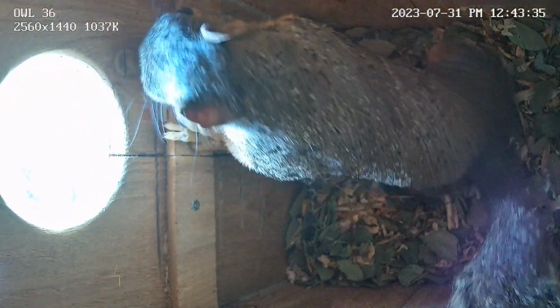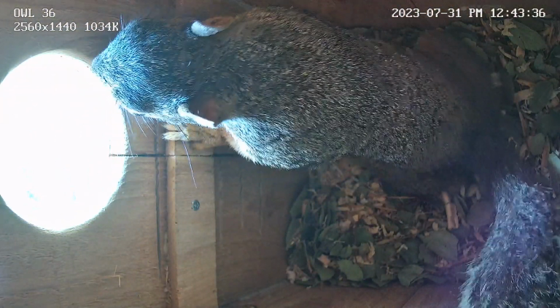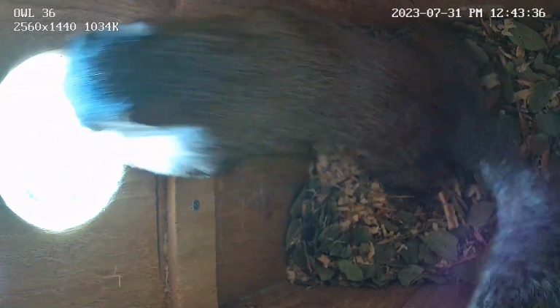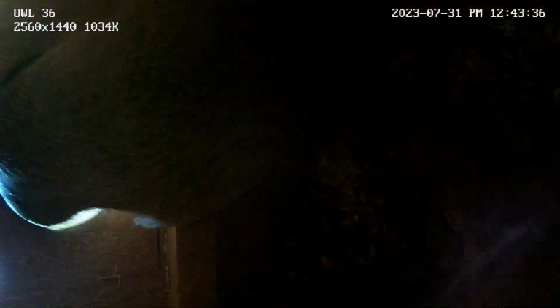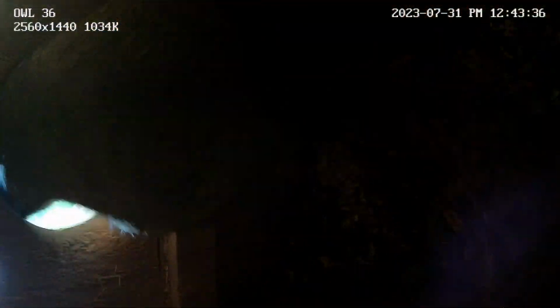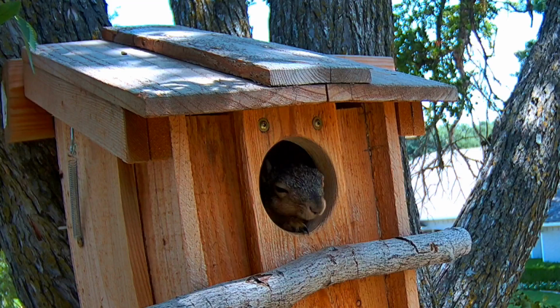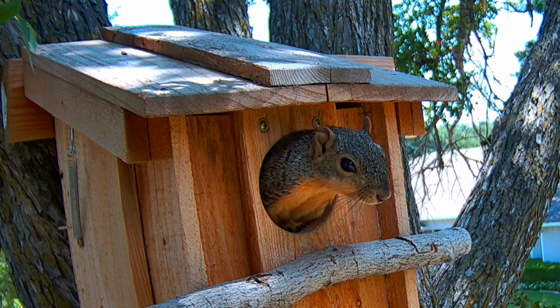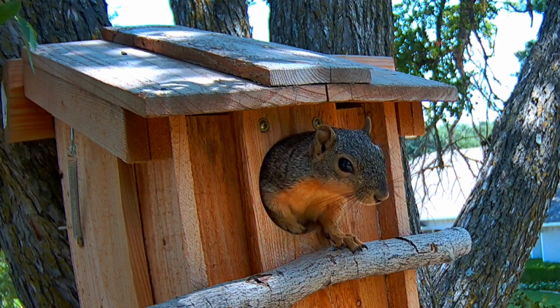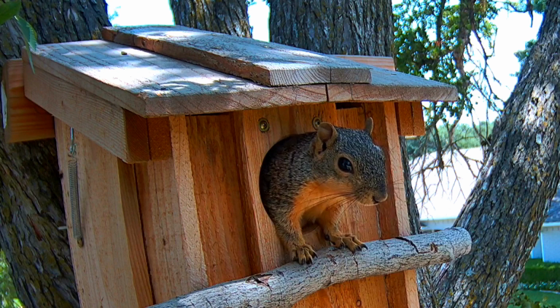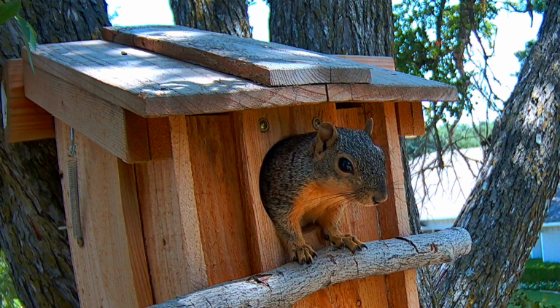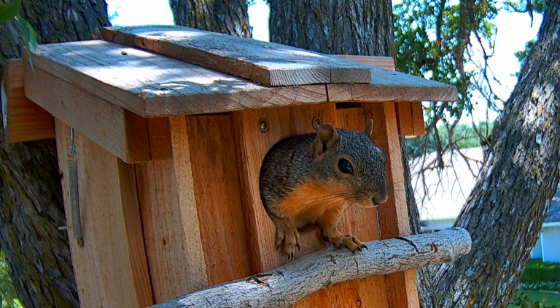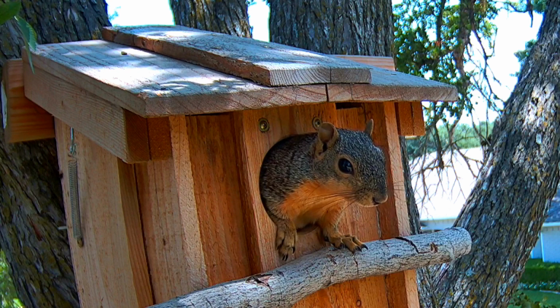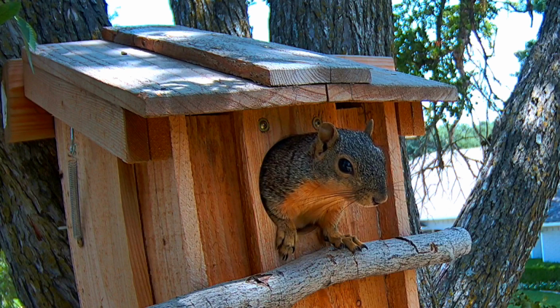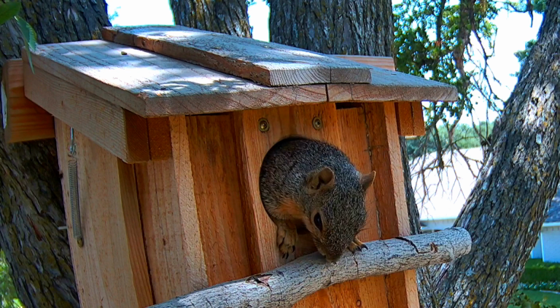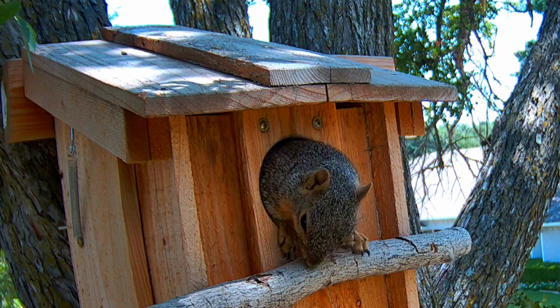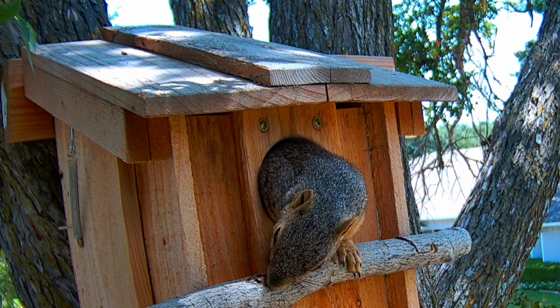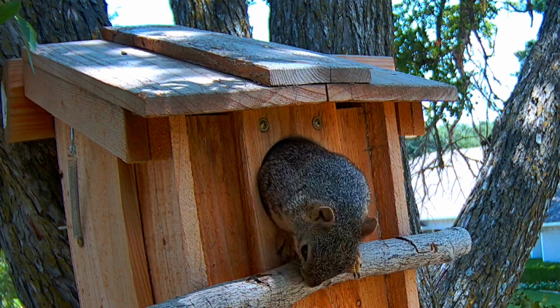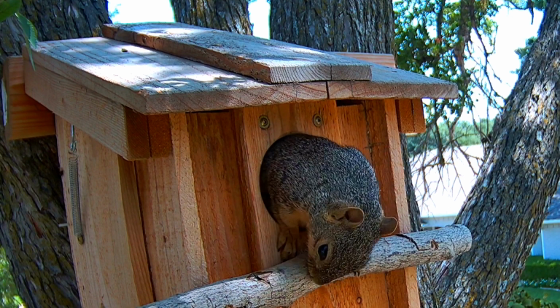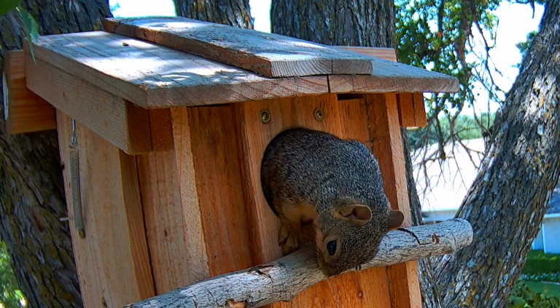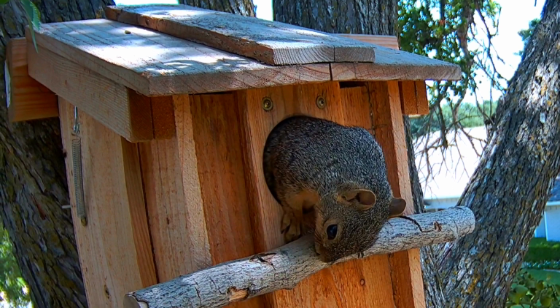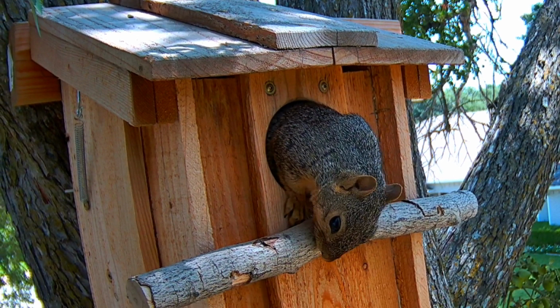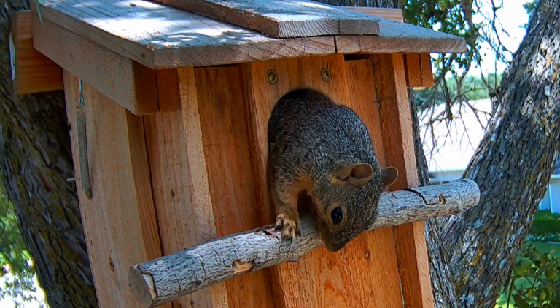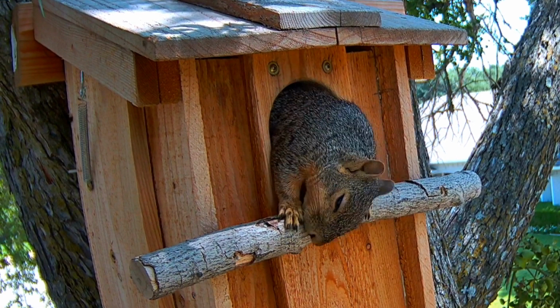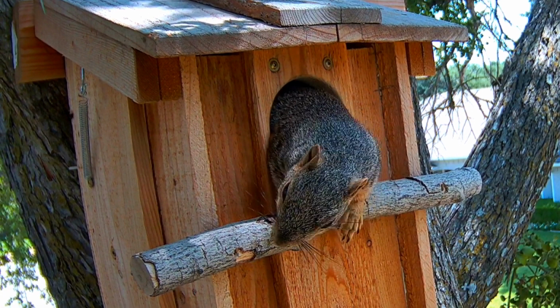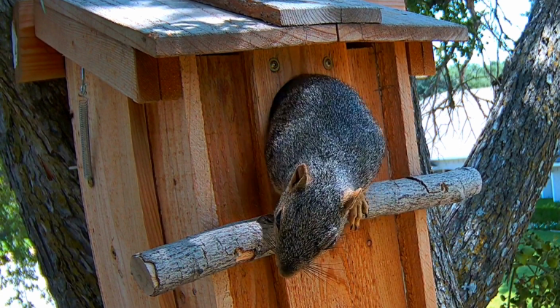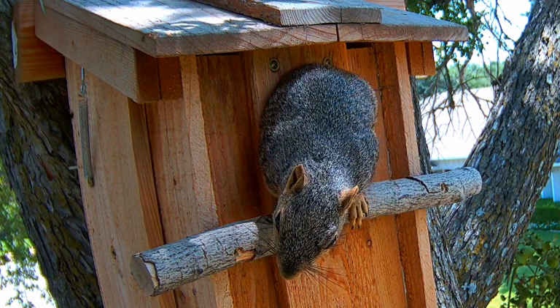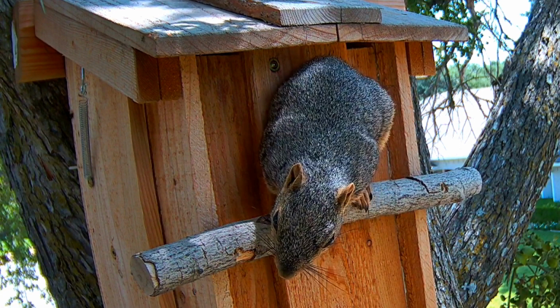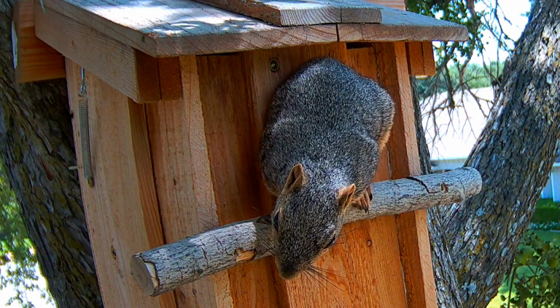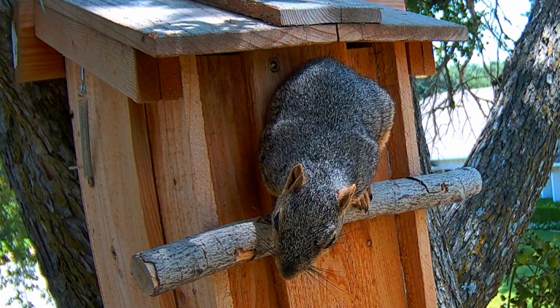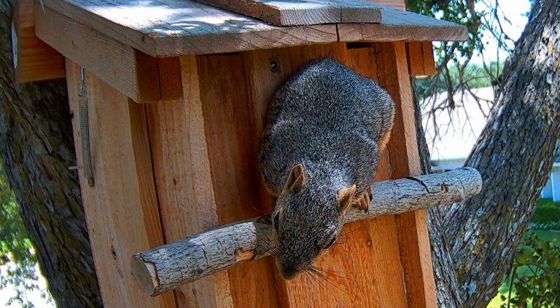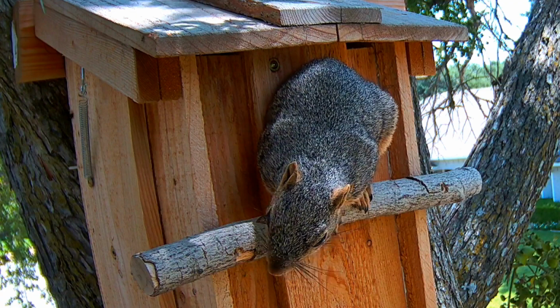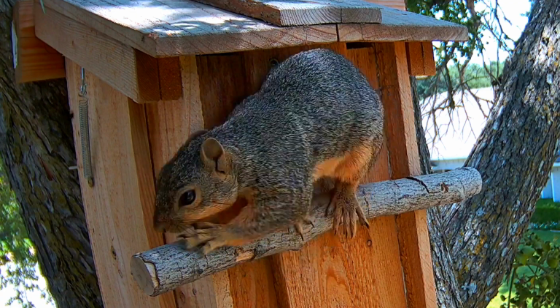You can see him inspect around. He'll come back out and go back inside. And lots and lots of smelling to see if he can smell the scents of other squirrels that have been here.